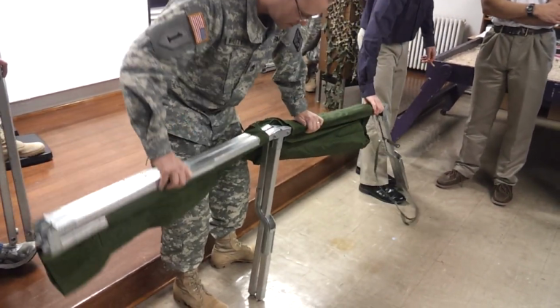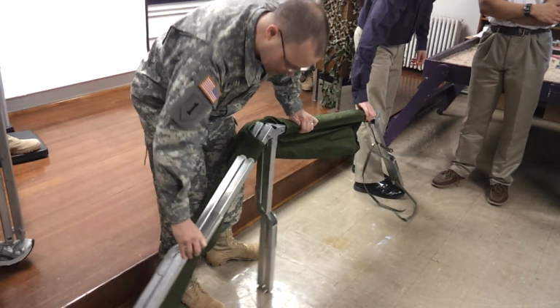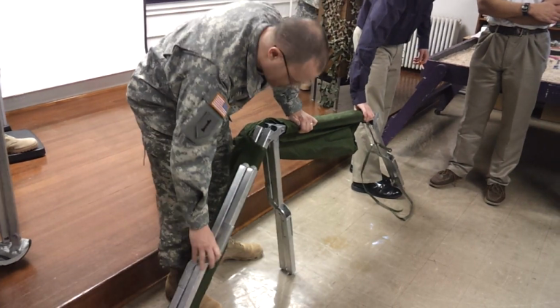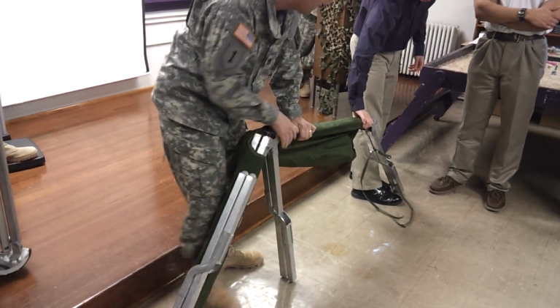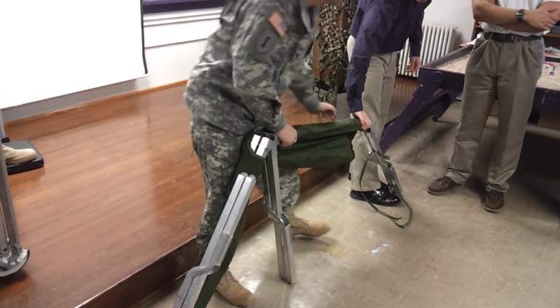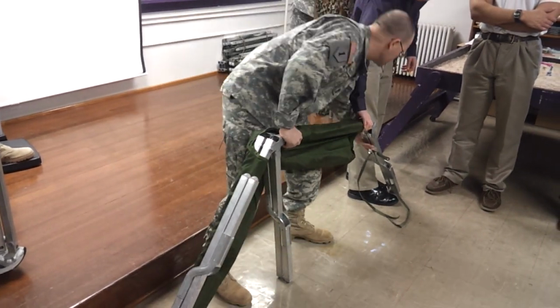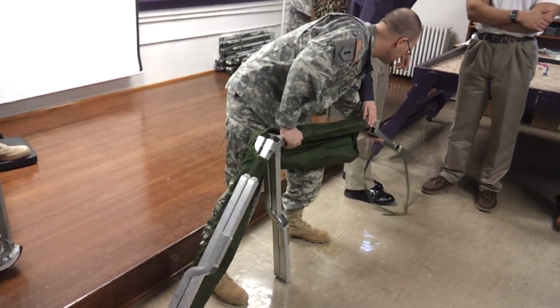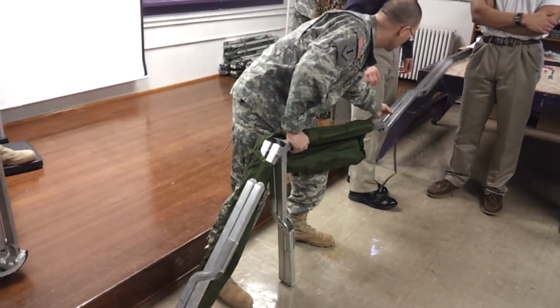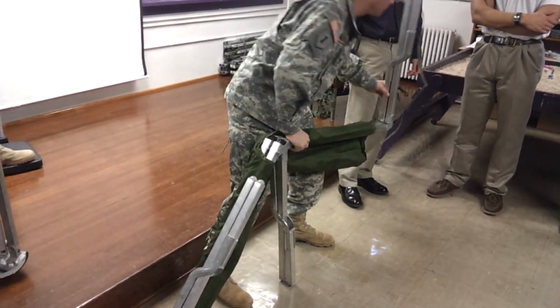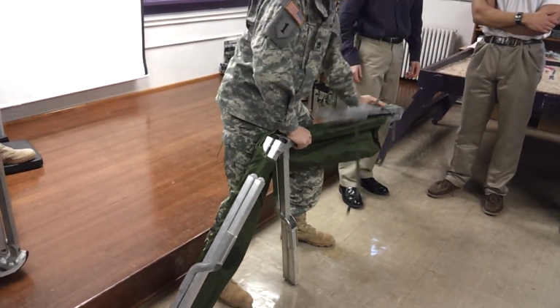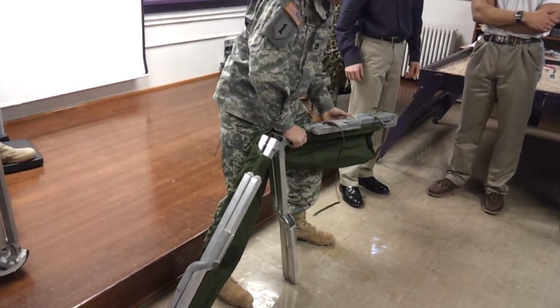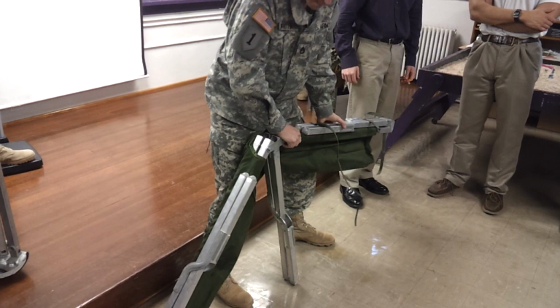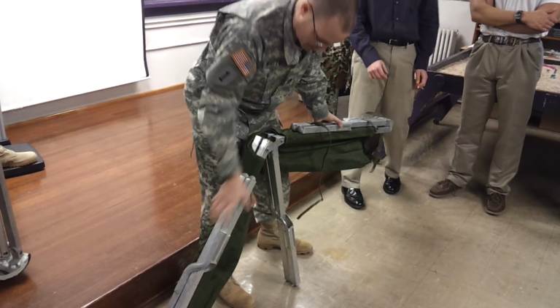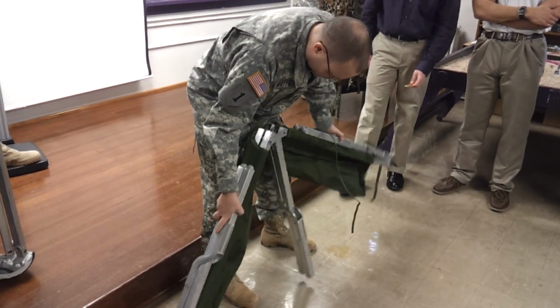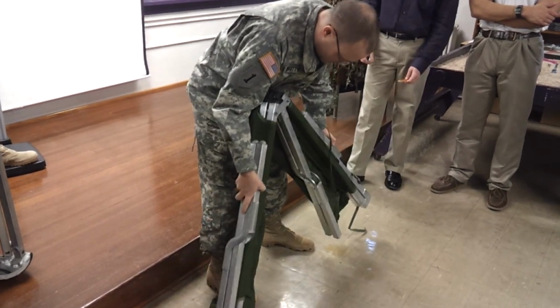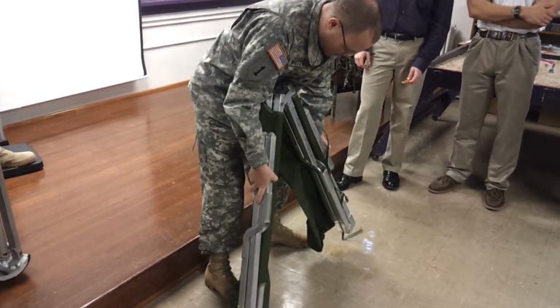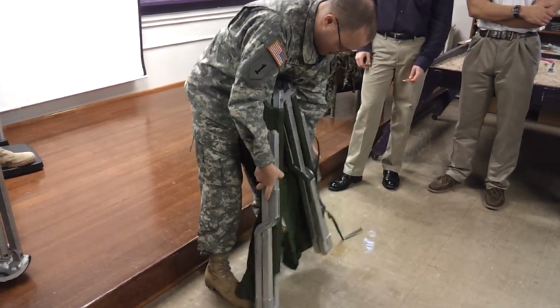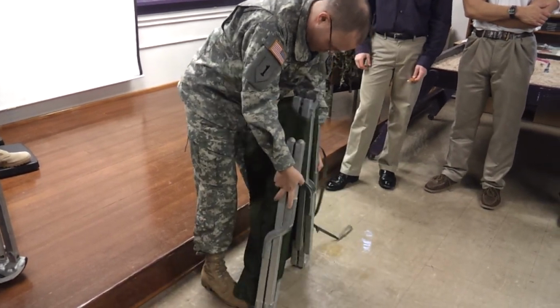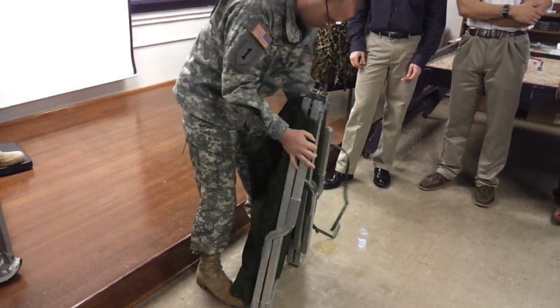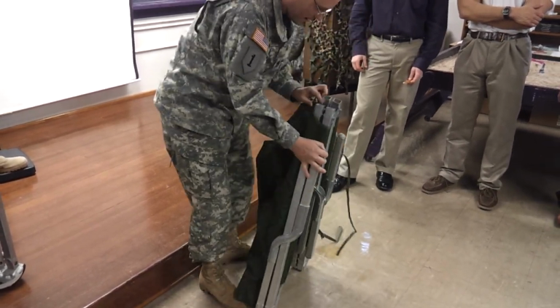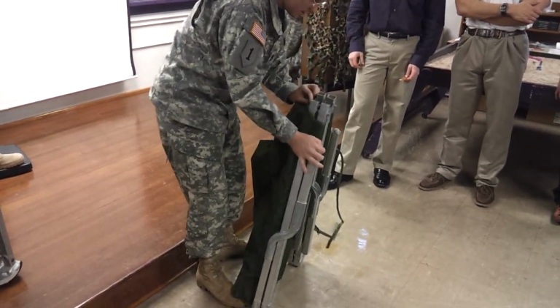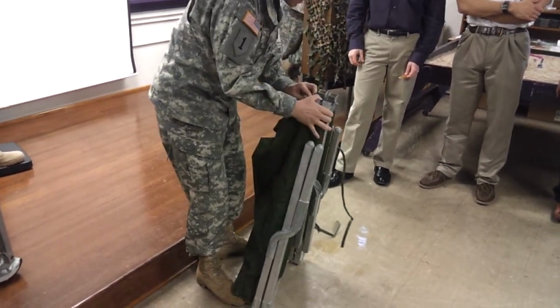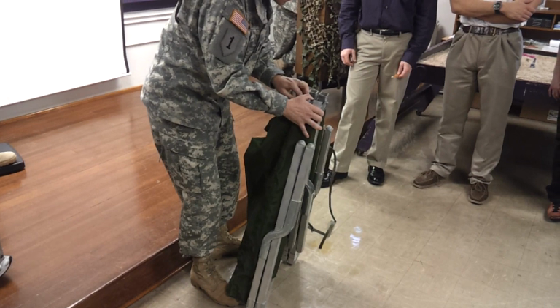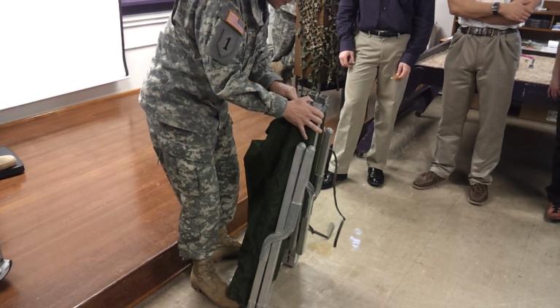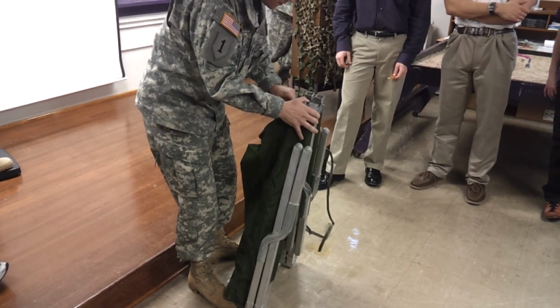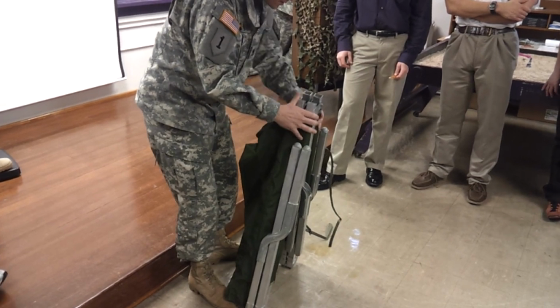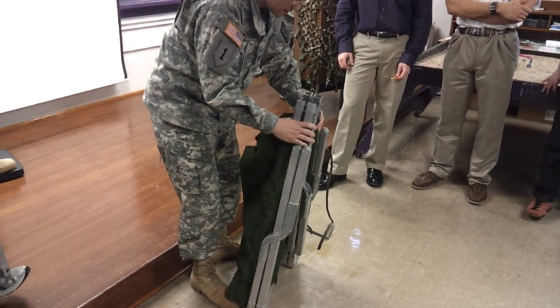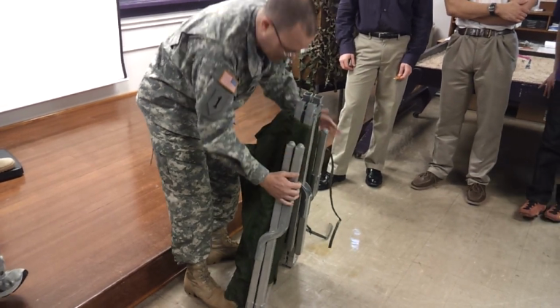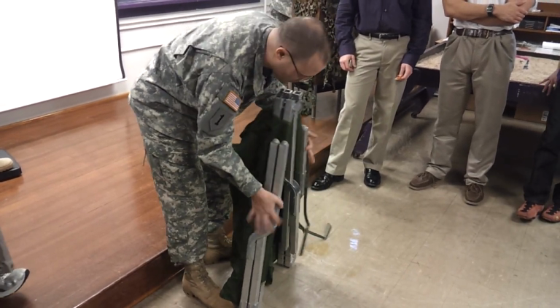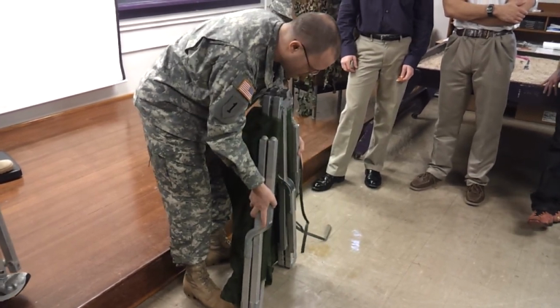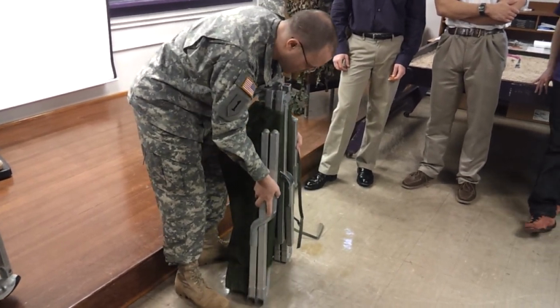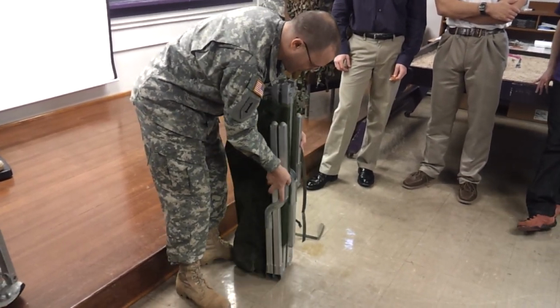You just want to fold these up, and then fold it normal. As I'm doing this, I want to see how these got wrapped around this bolt. I want to make sure they're not wrapped on that bolt, because I don't want to rip the canvas.